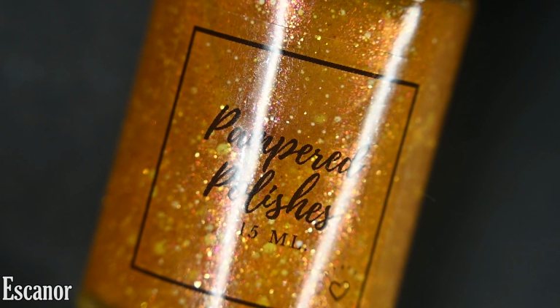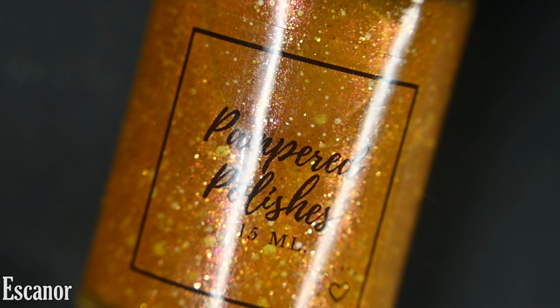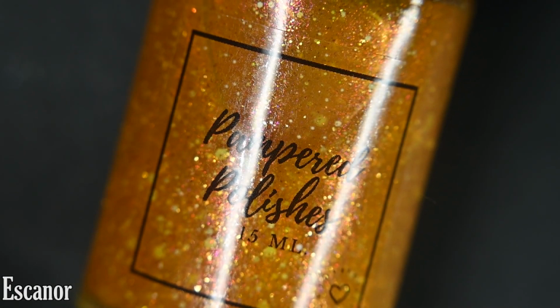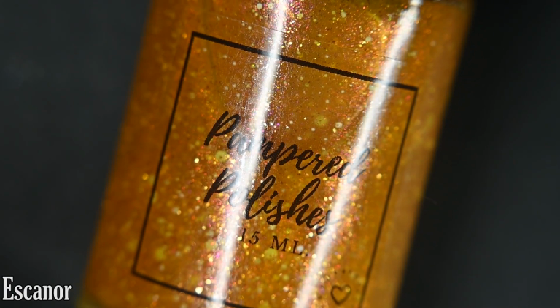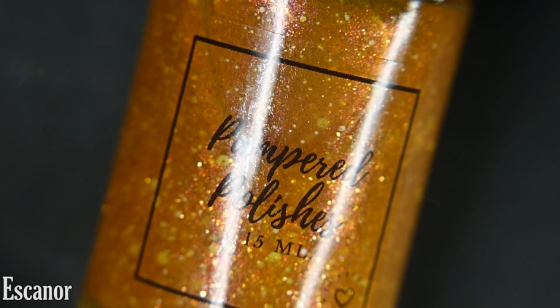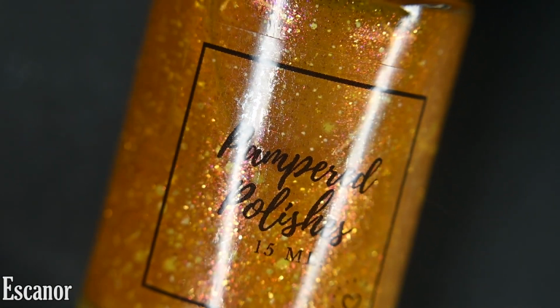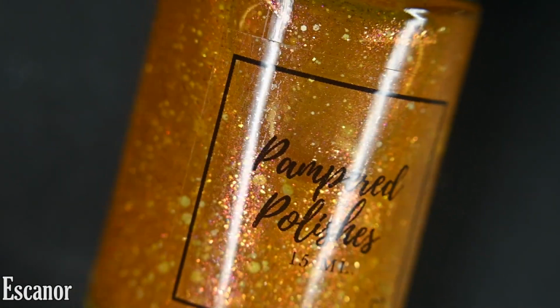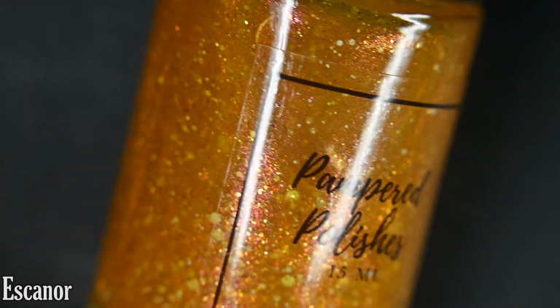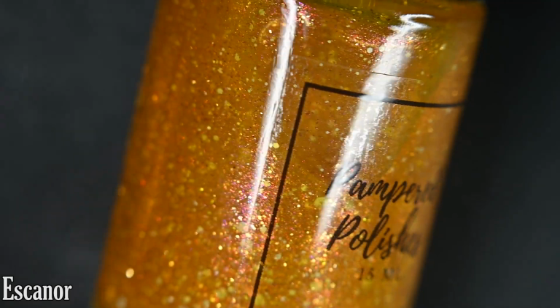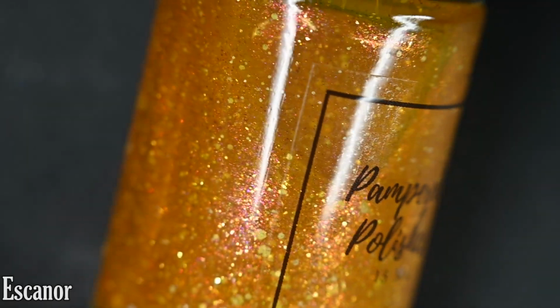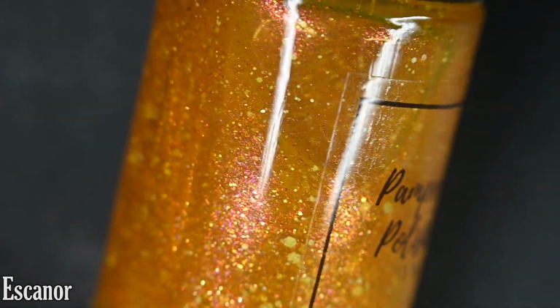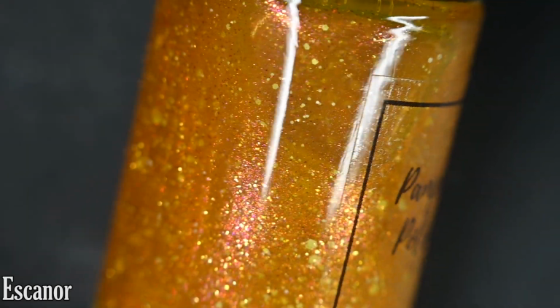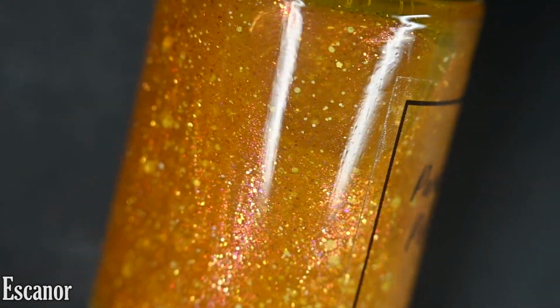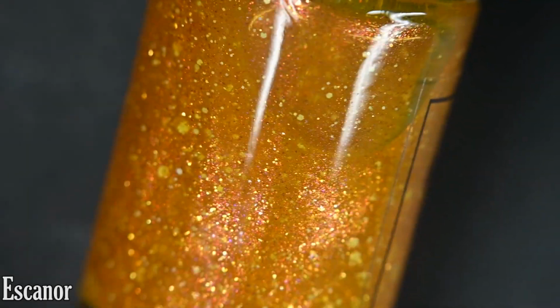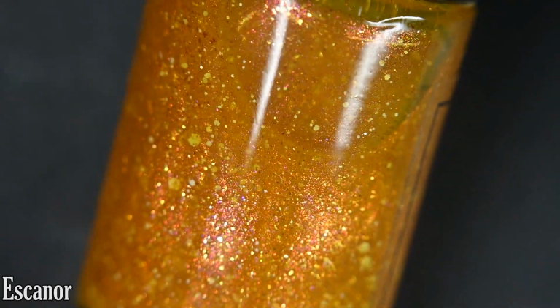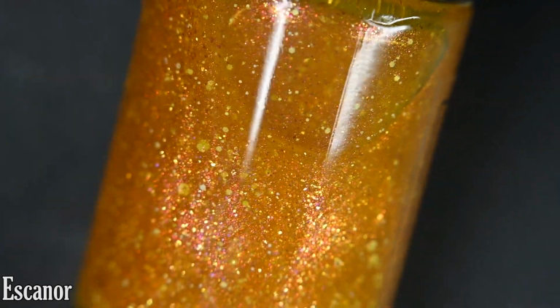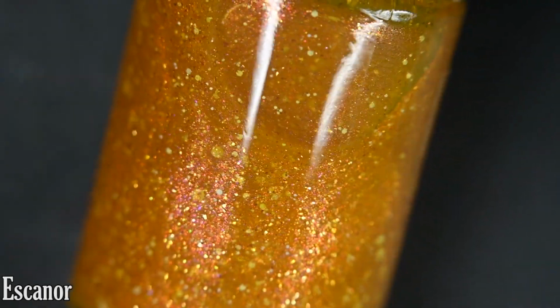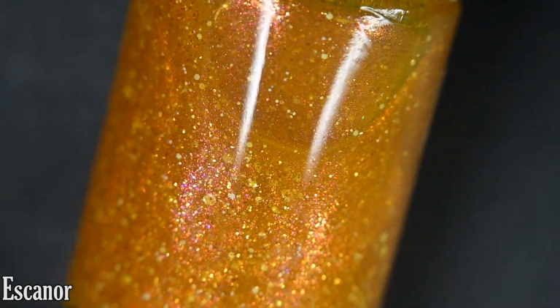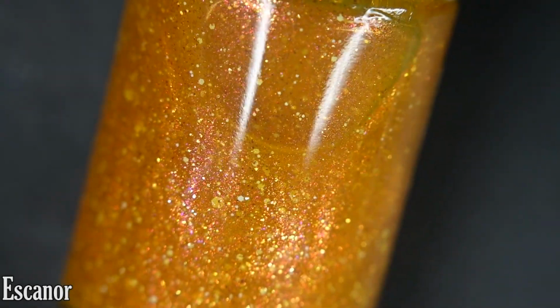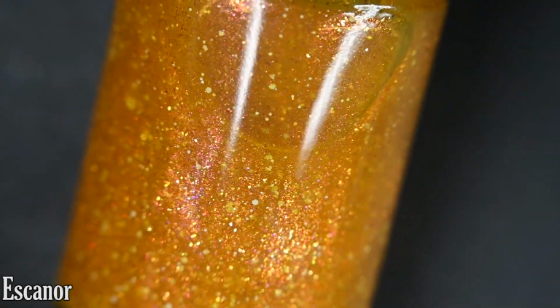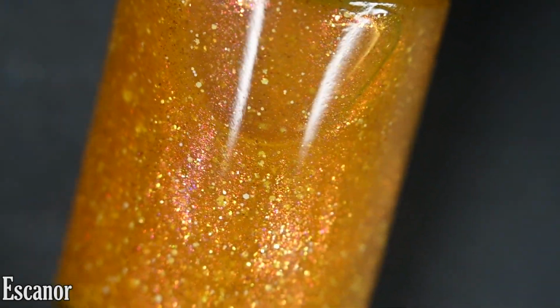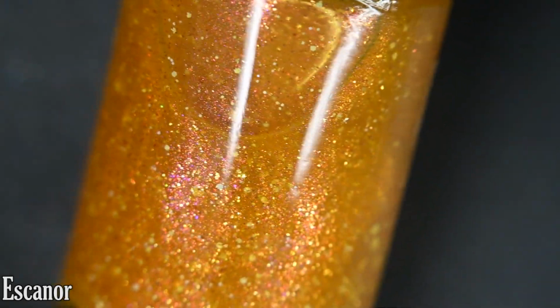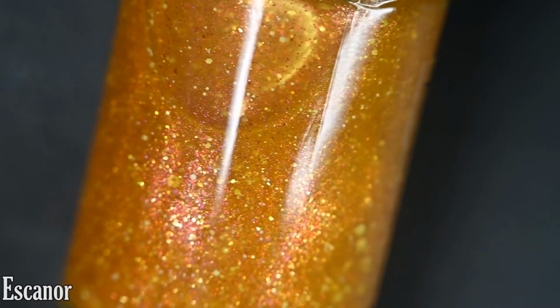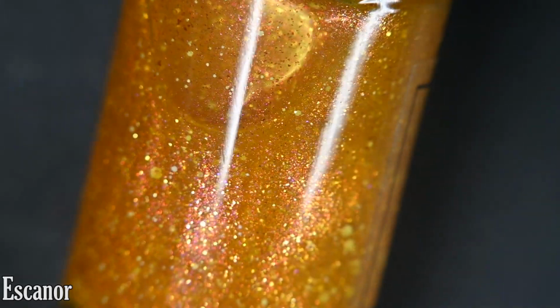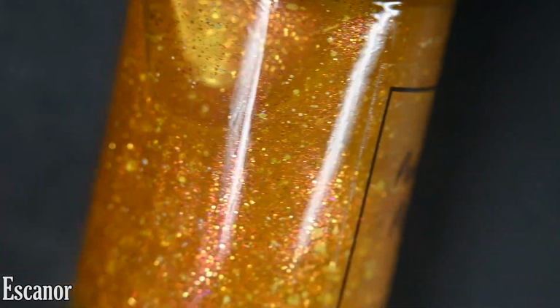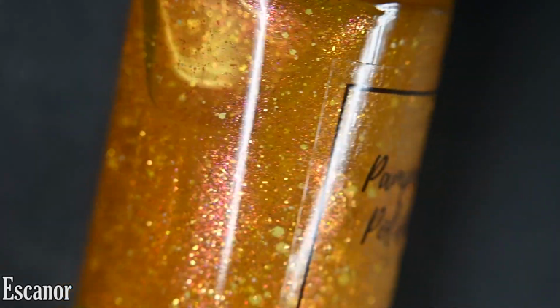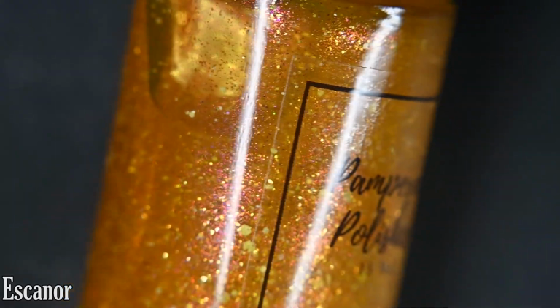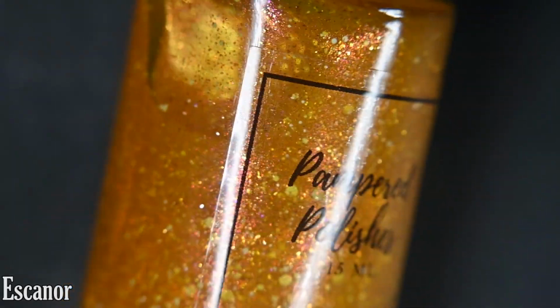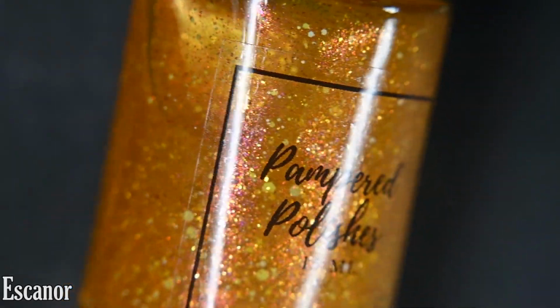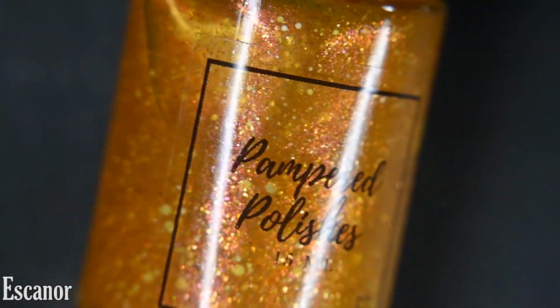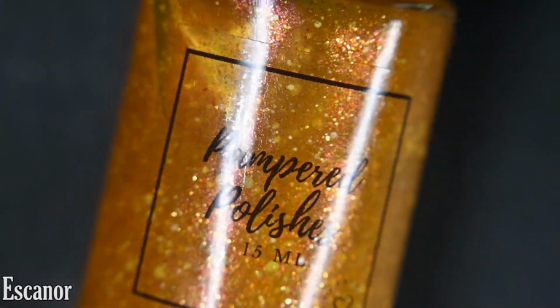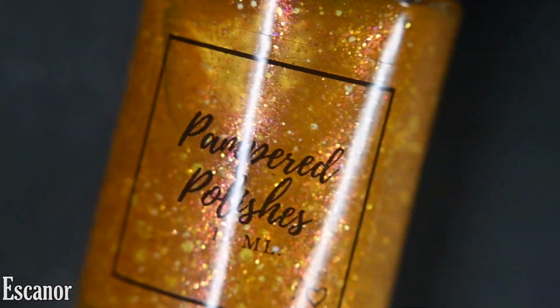Next up we have Escanor, and this one is a gold tinted jelly base loaded with a red to gold to green aurora shimmer, bronze micro flakes, and a mixture of white glitter.